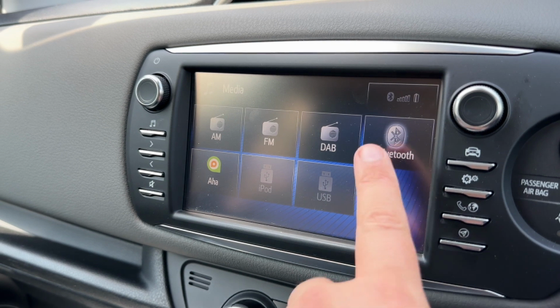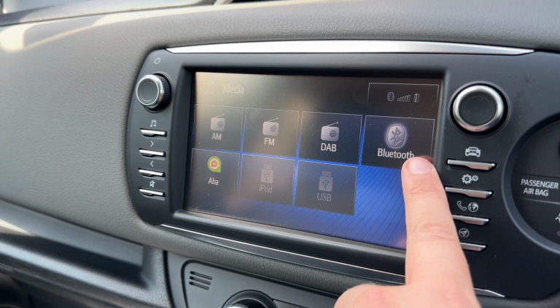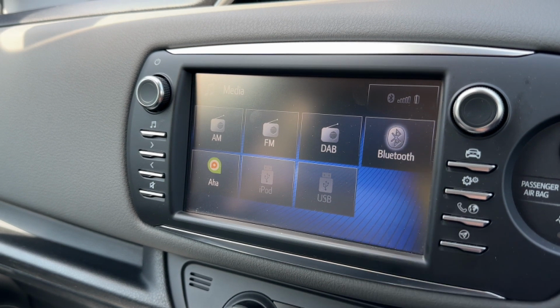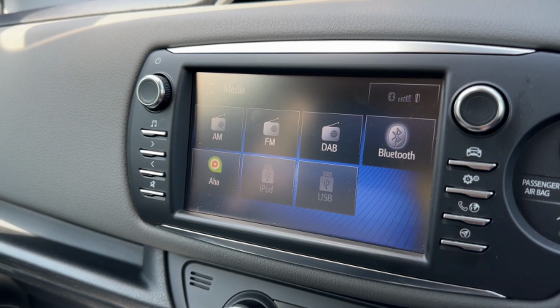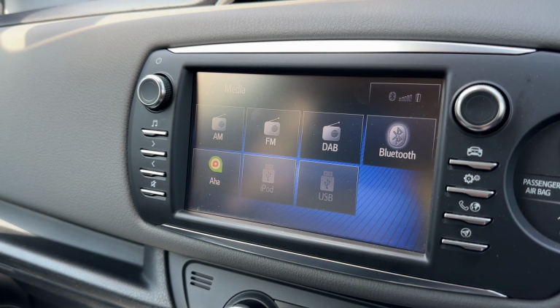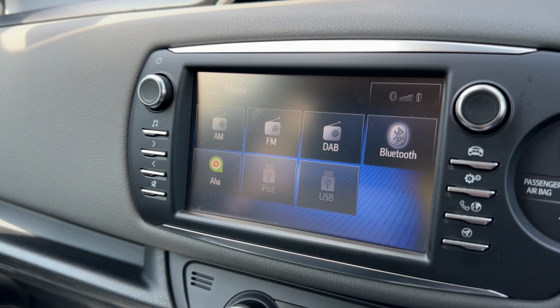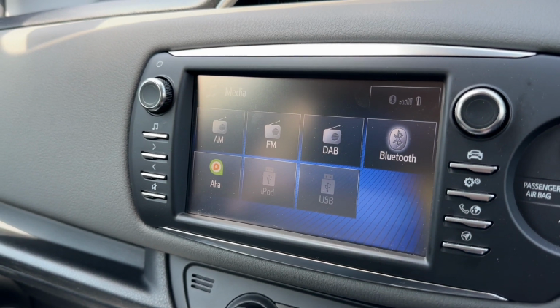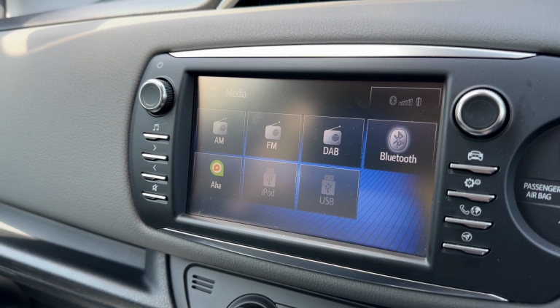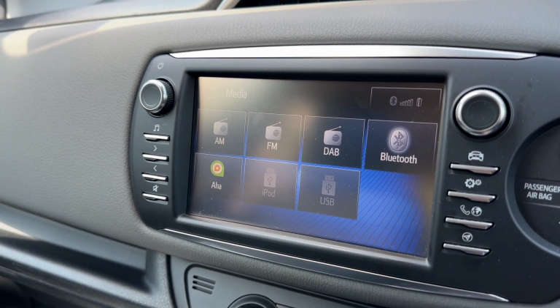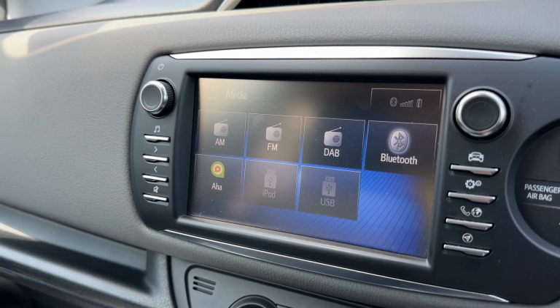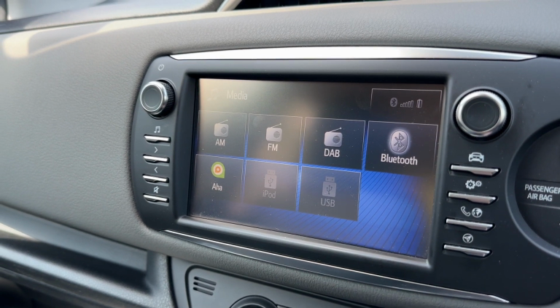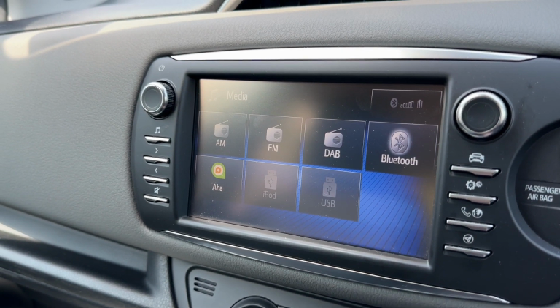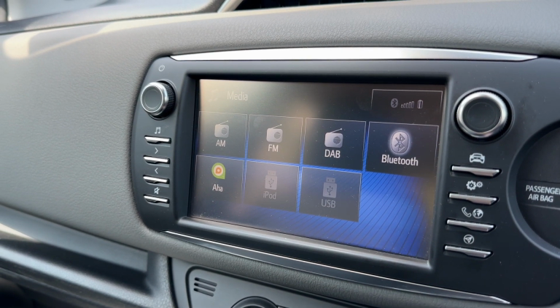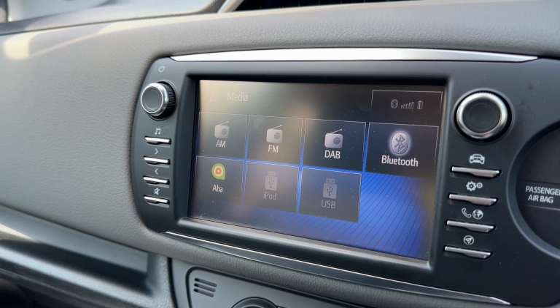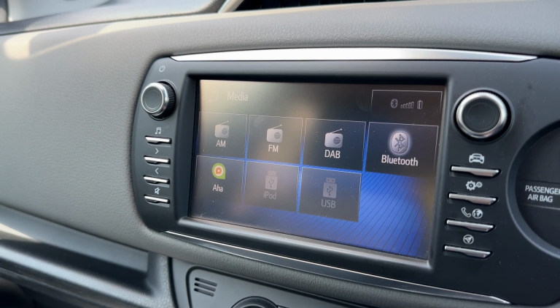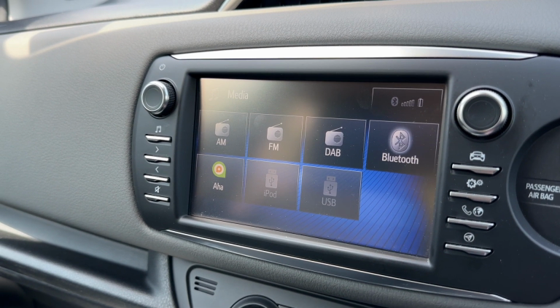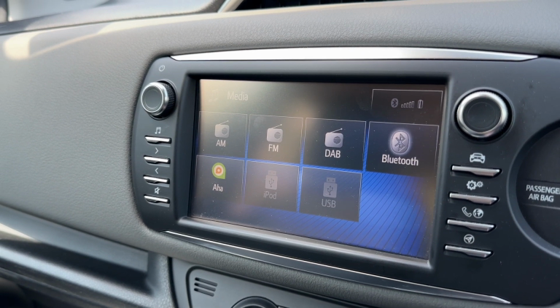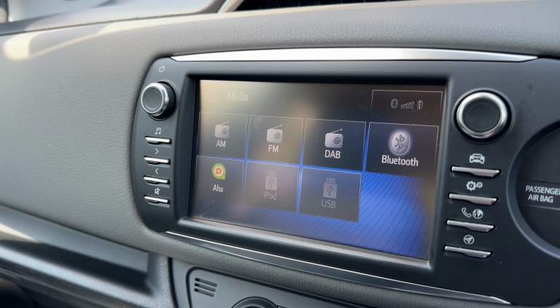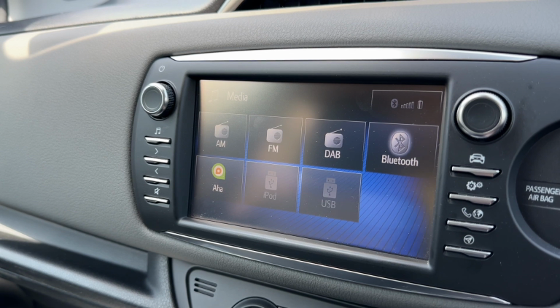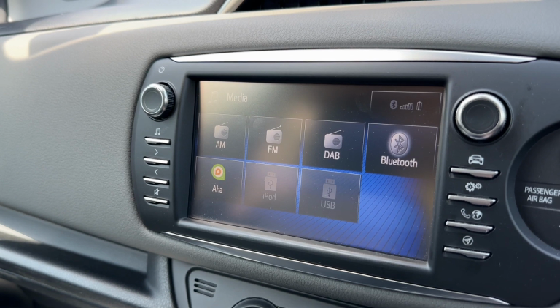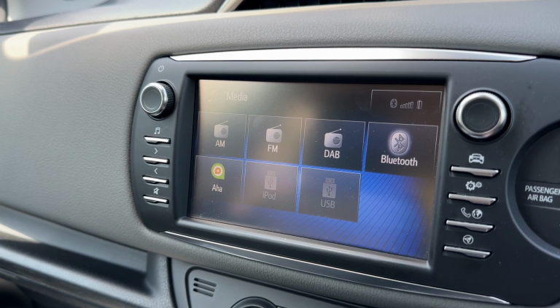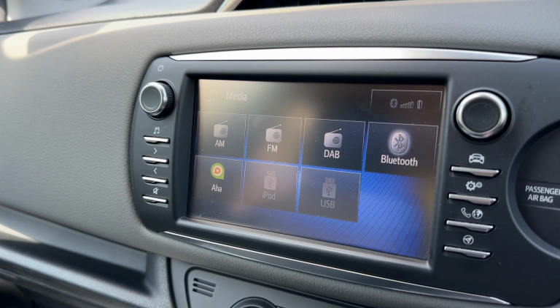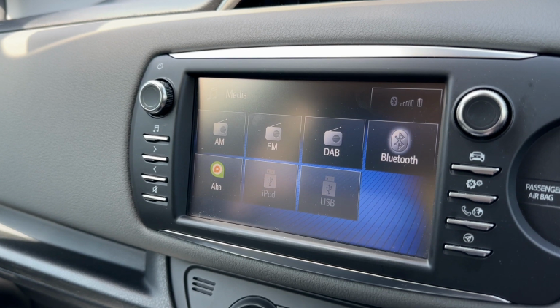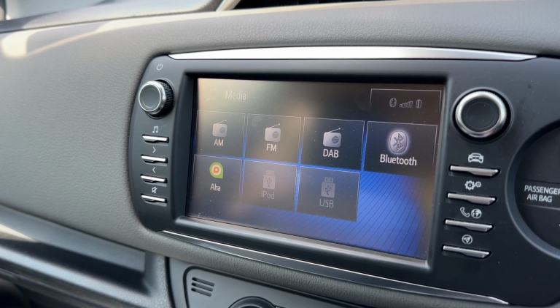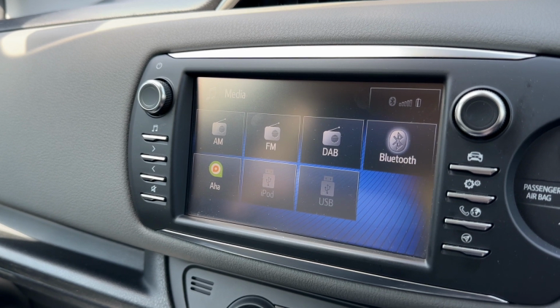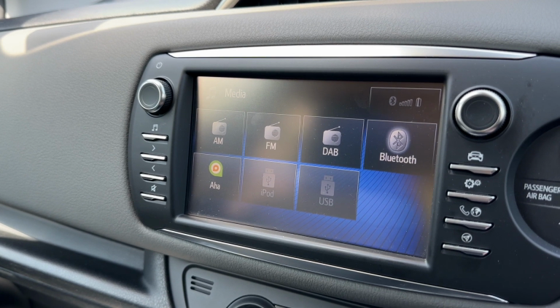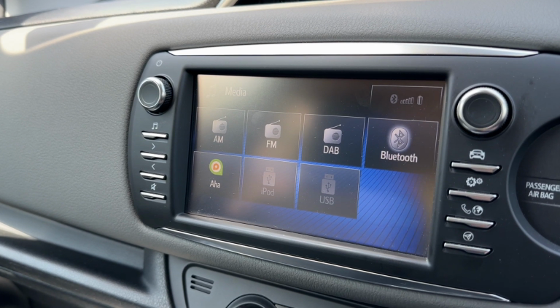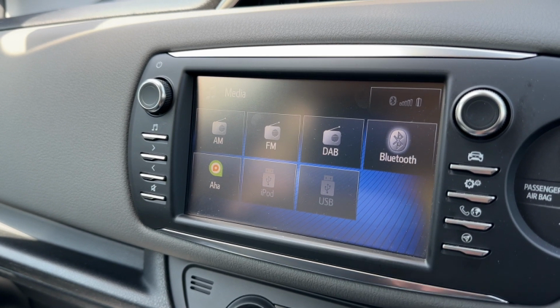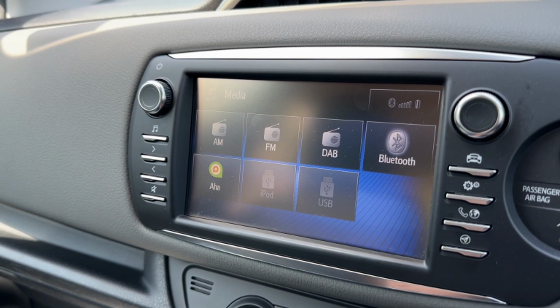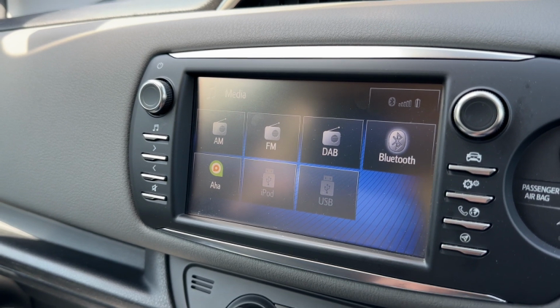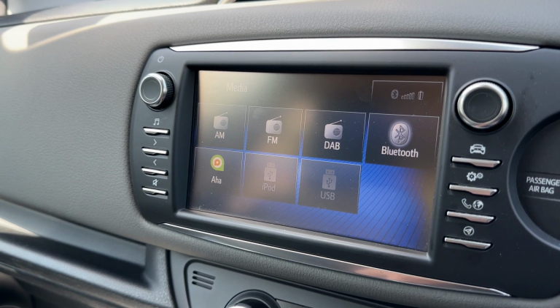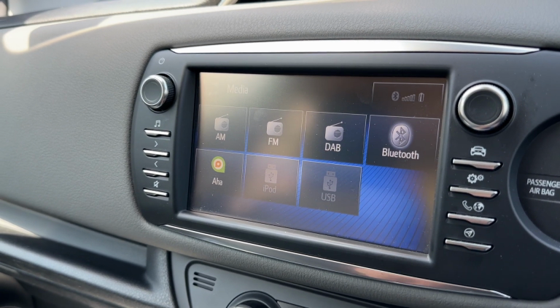Once you've paired your phone, you can make and receive phone calls, and you'll also be able to stream your music wirelessly via Bluetooth audio. As you can see, we also have AM, FM, and DAB radio, plus a USB input, so there are plenty of ways to listen to your music in this car.